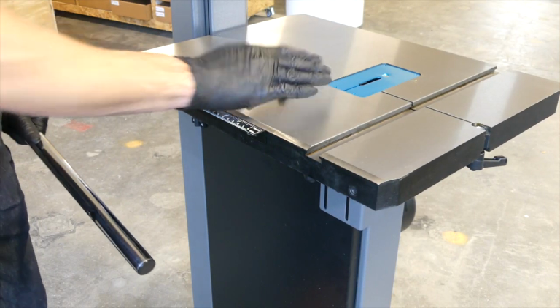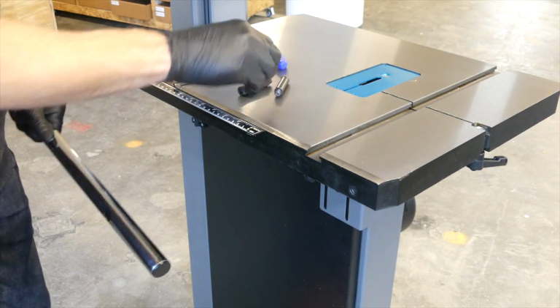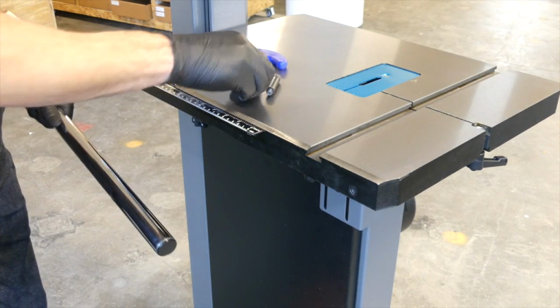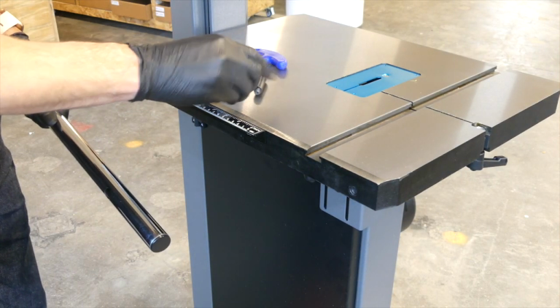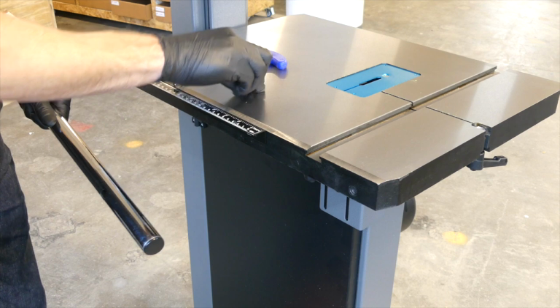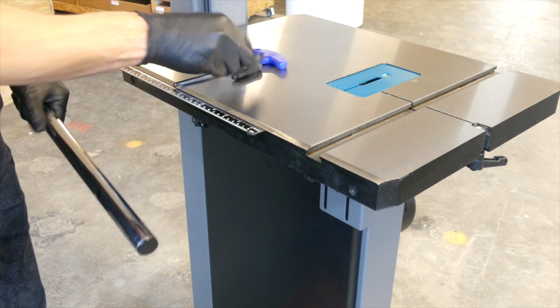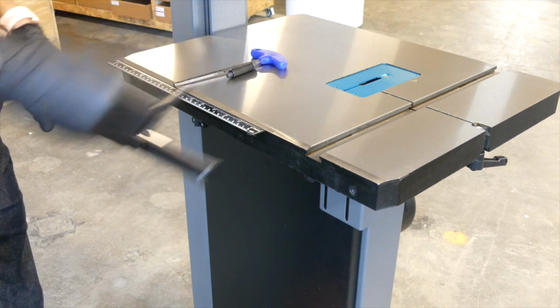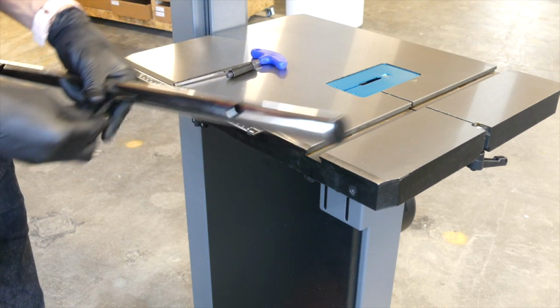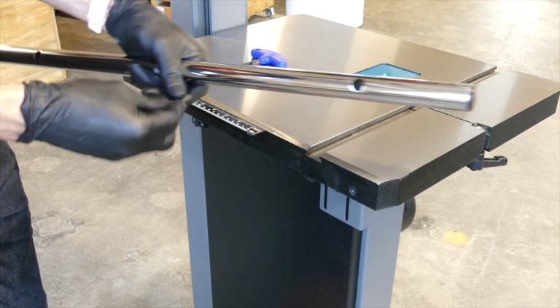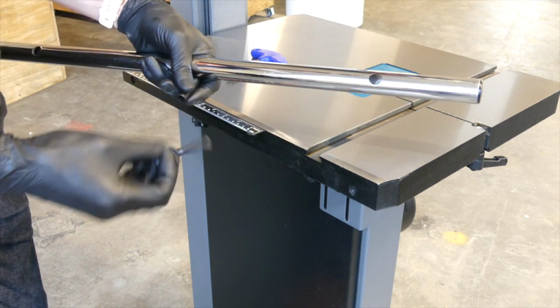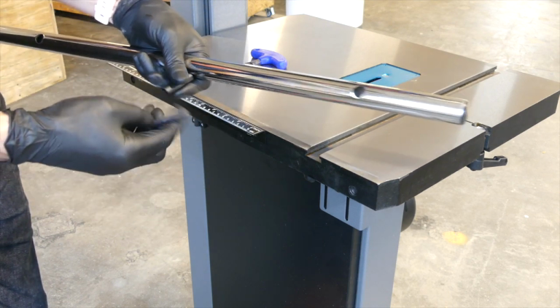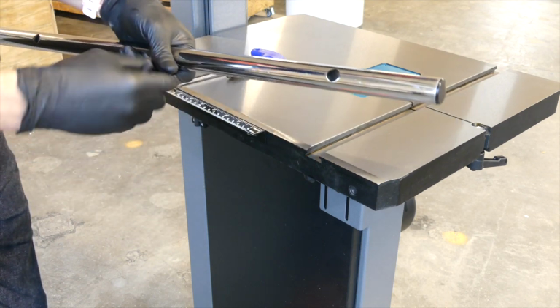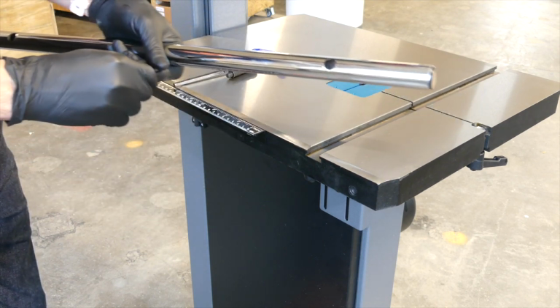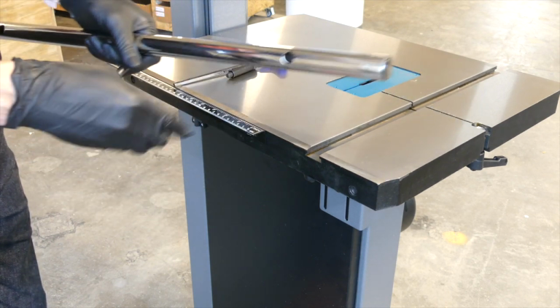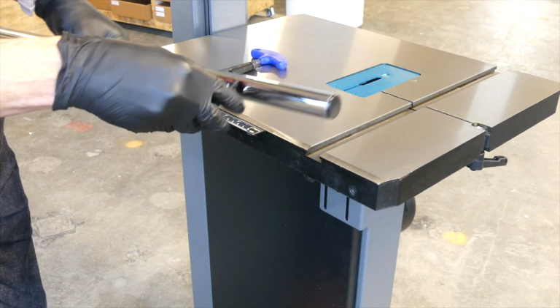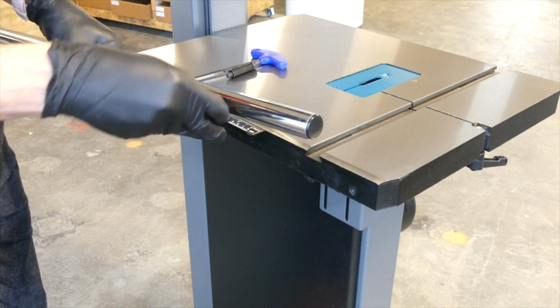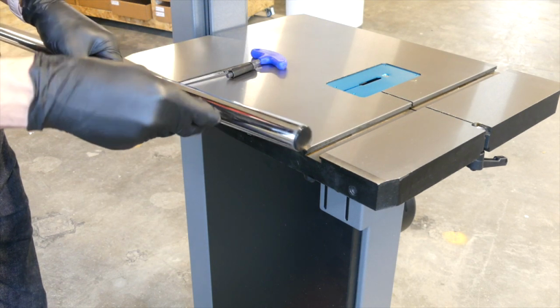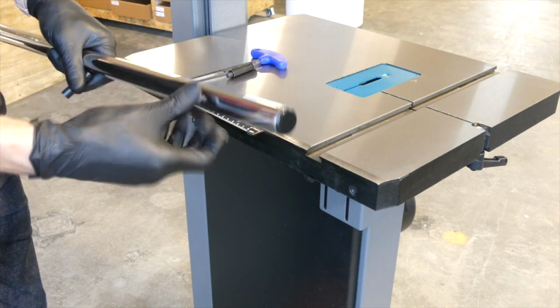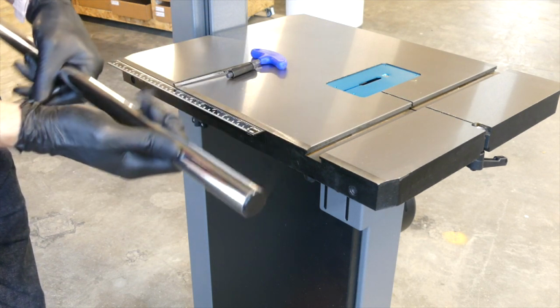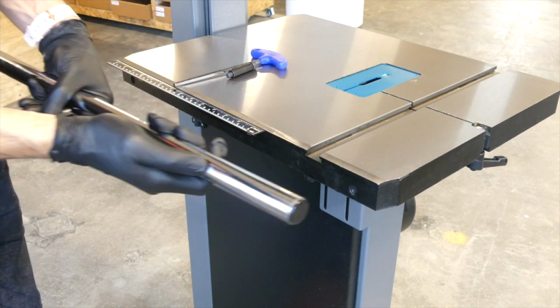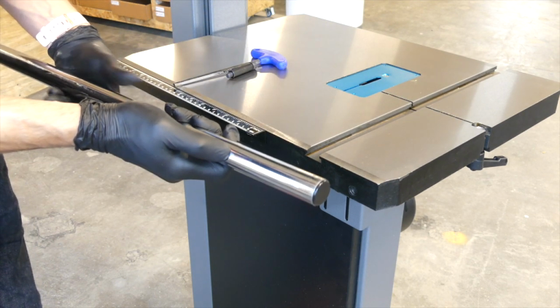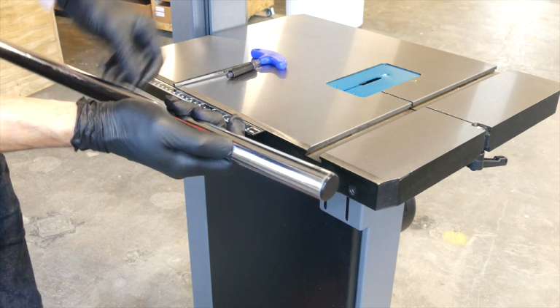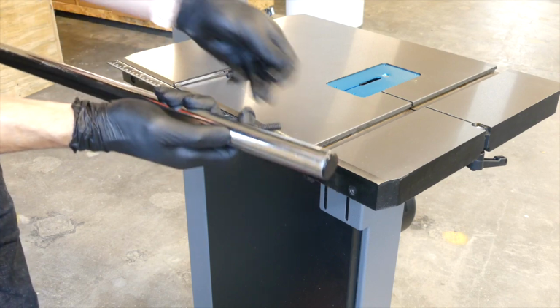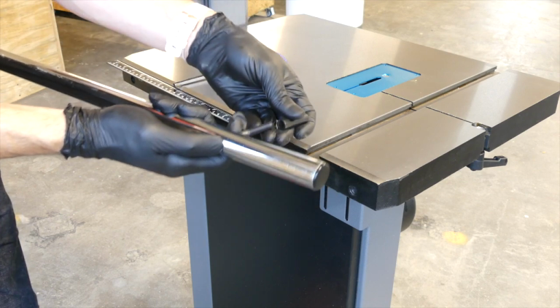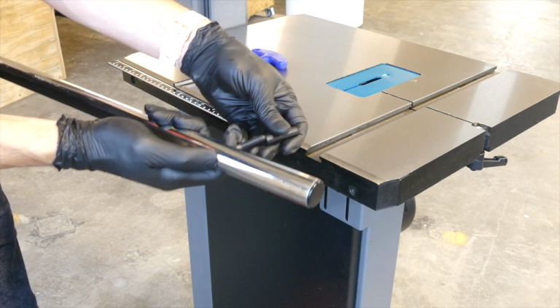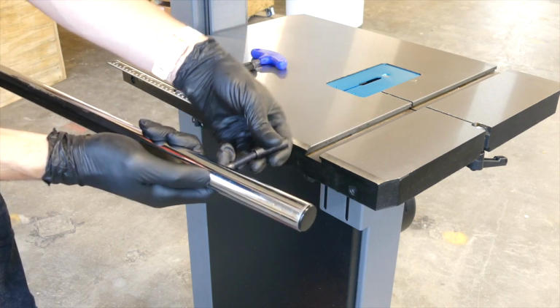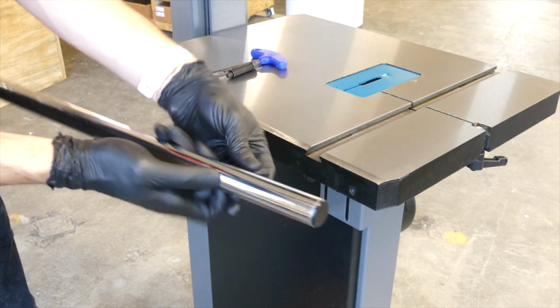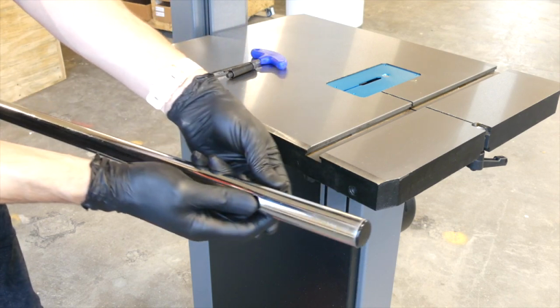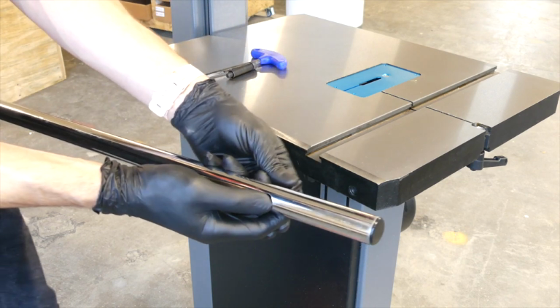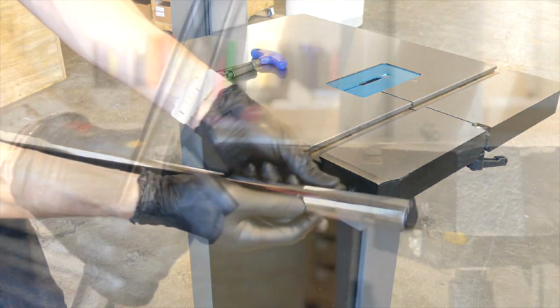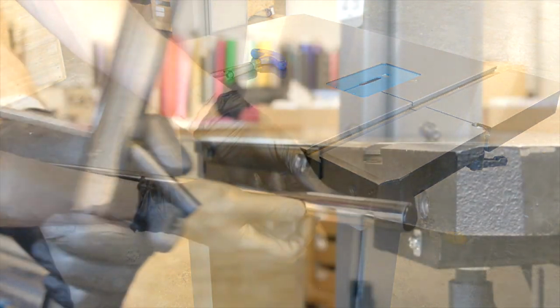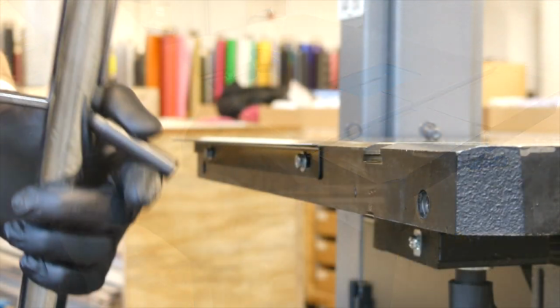Mount the fence bar to the table. The bar is not symmetrical — fit the longer side to the back of the saw. Use the two spacers and bolts to install the table with the supplied Allen key.